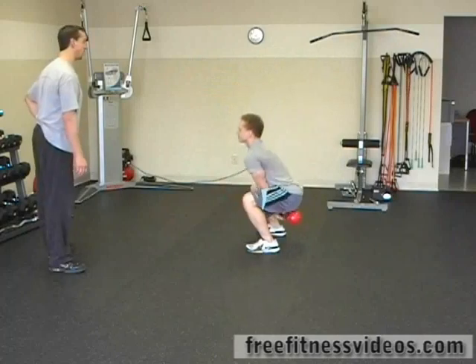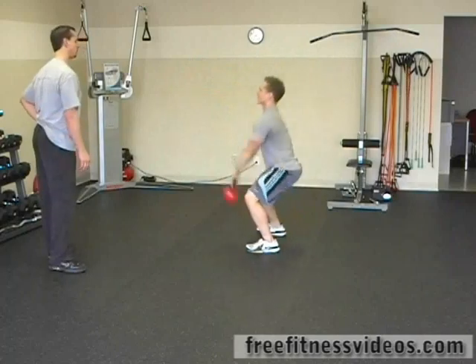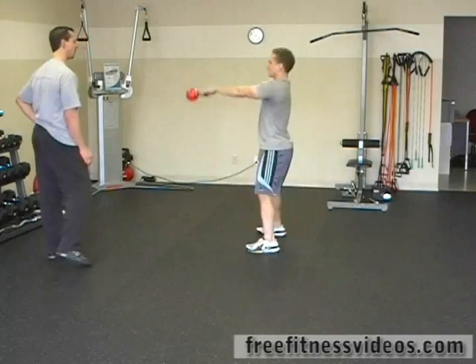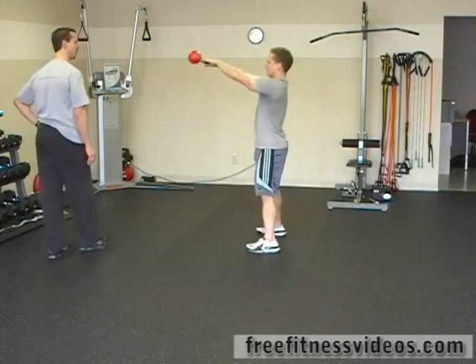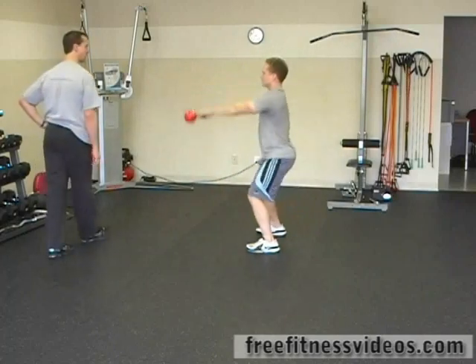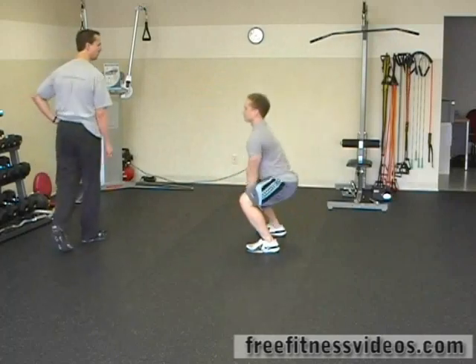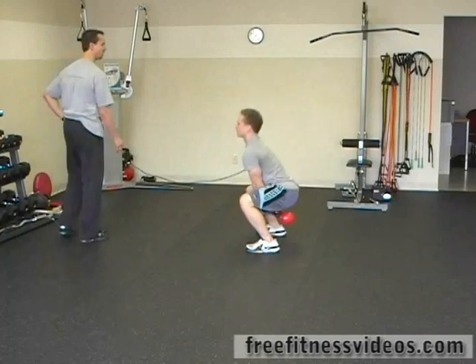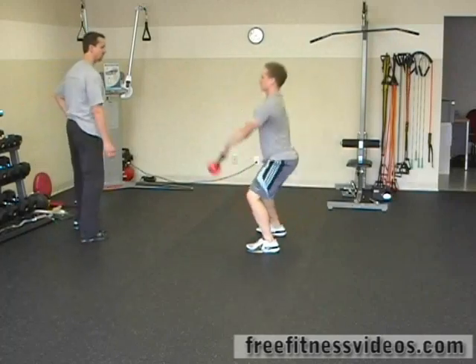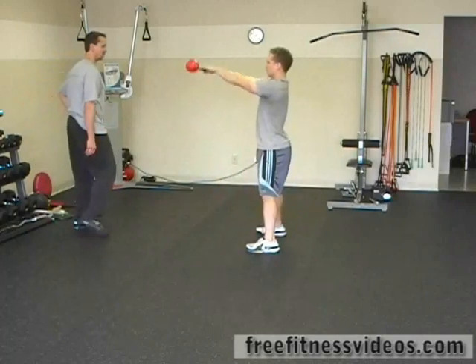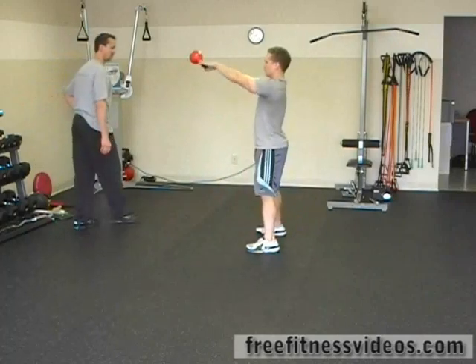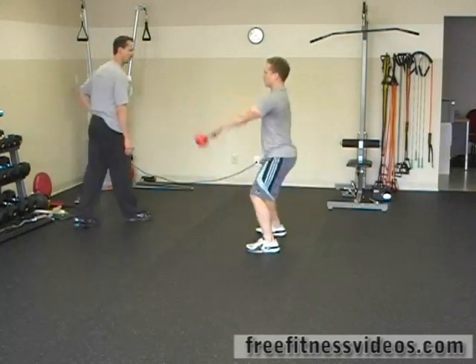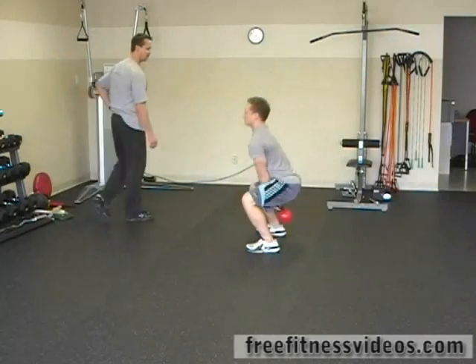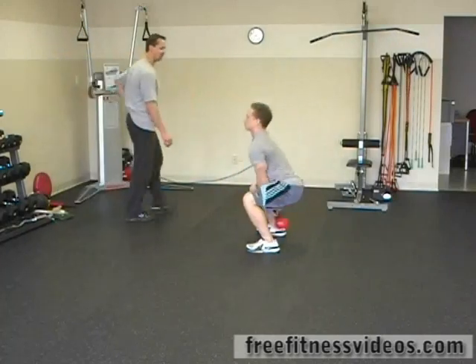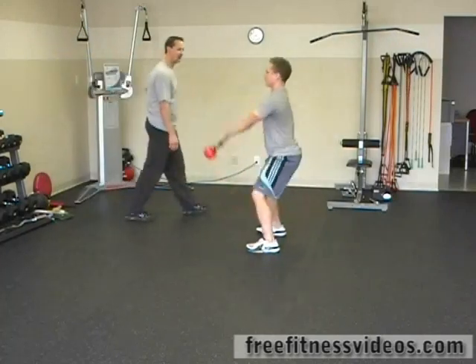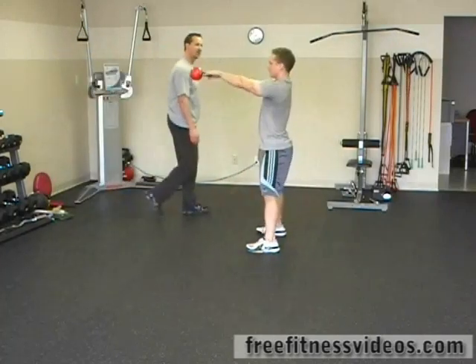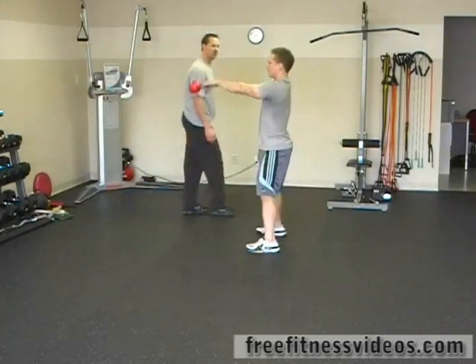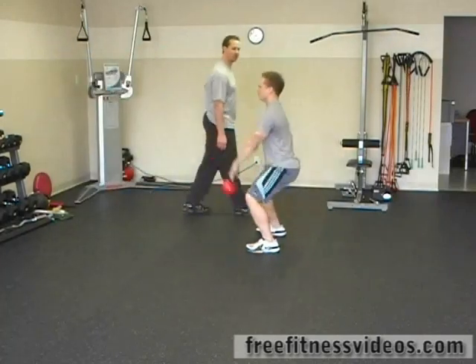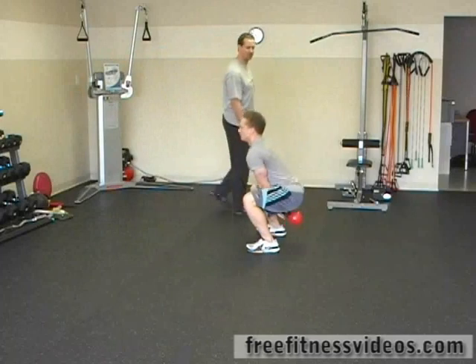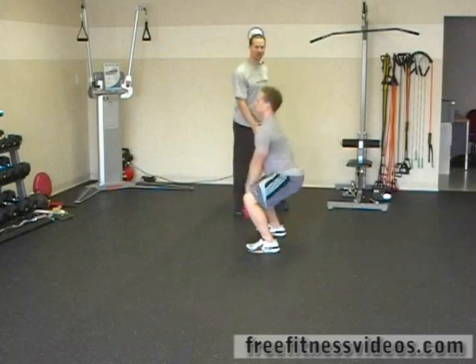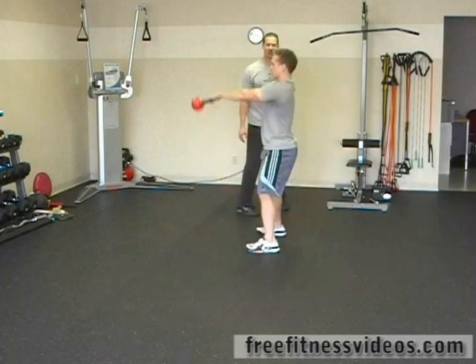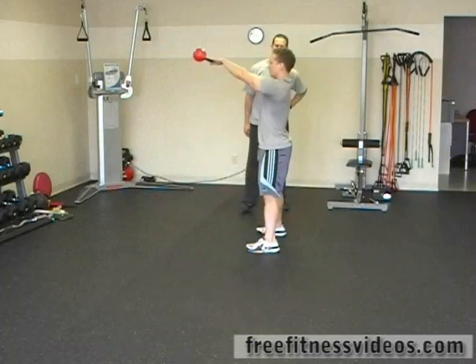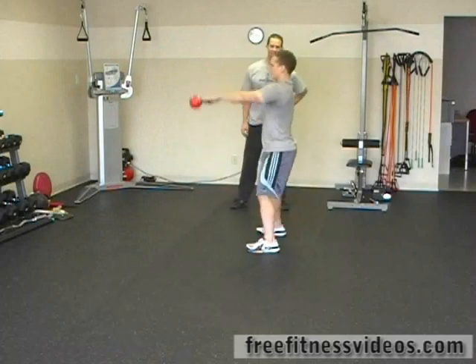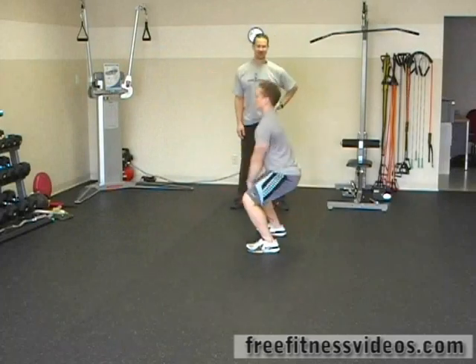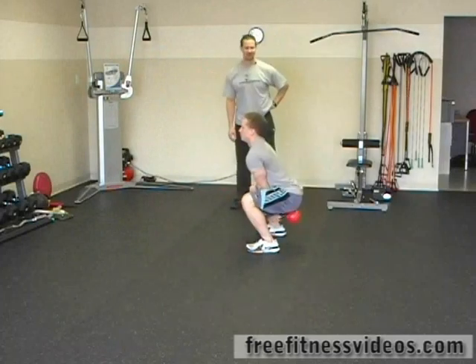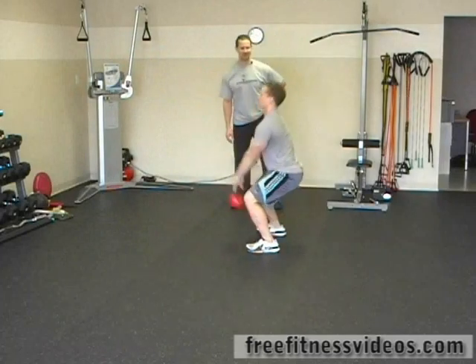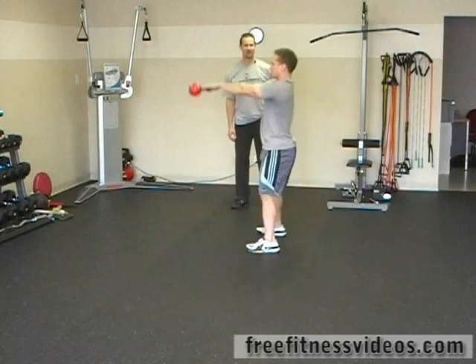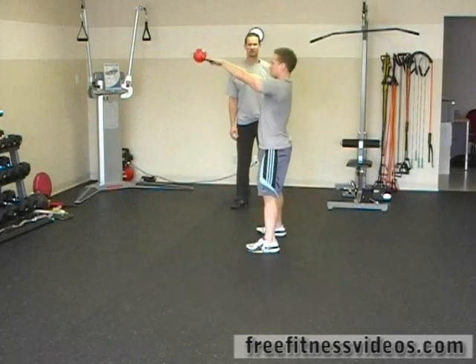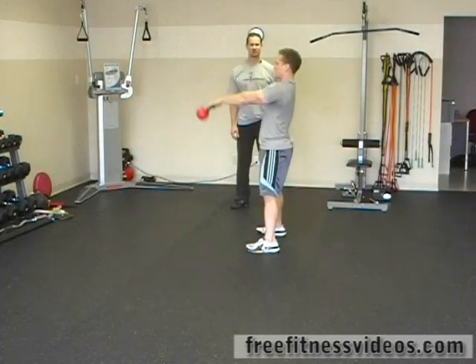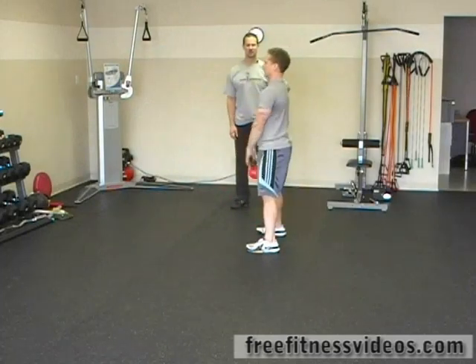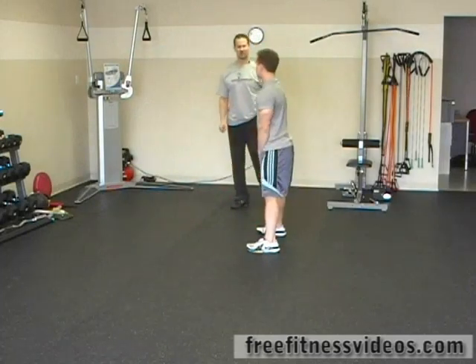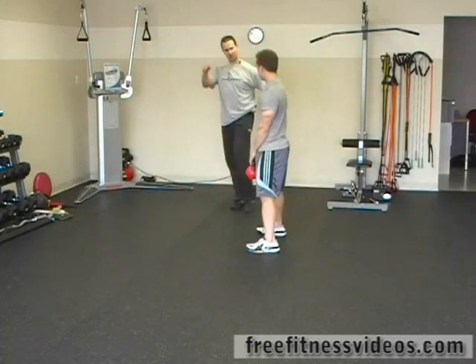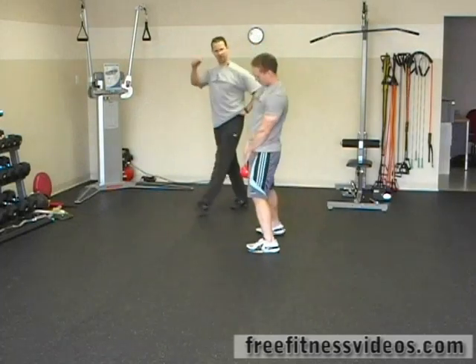You can get a different shot from the side view. You can see Jesse's keeping his heels down, dropping the weight between his legs, and as he extends his hips, his arms are coming up.